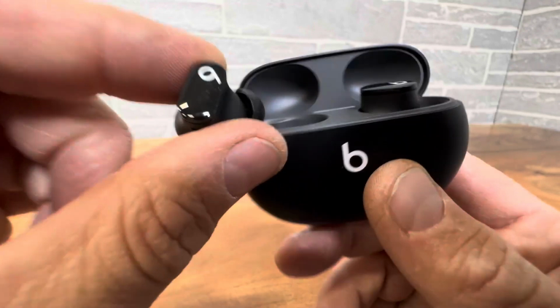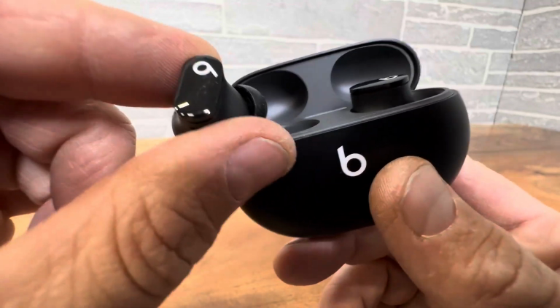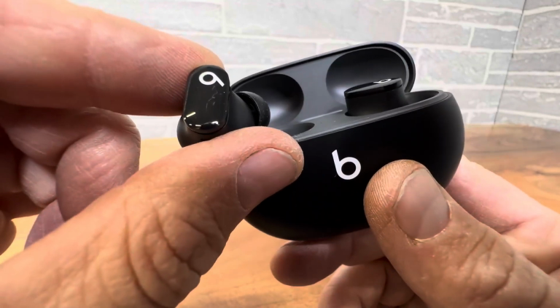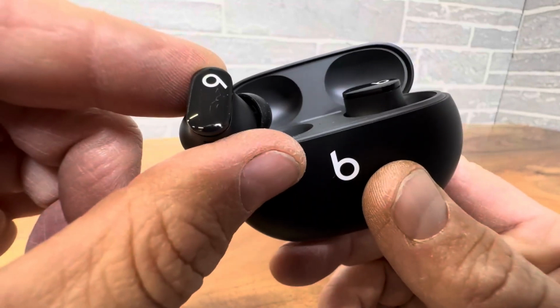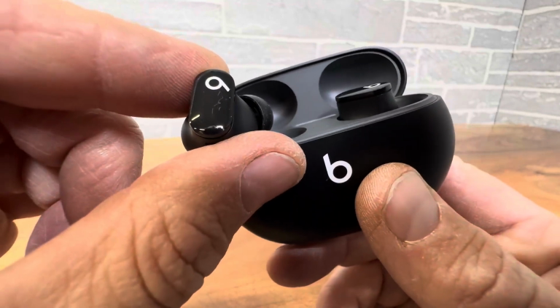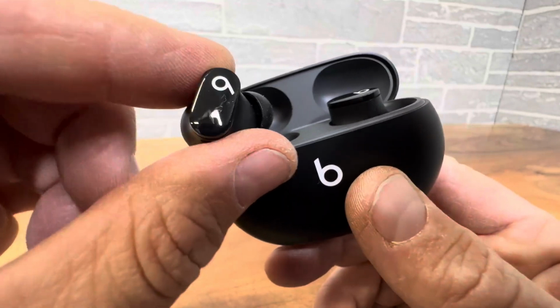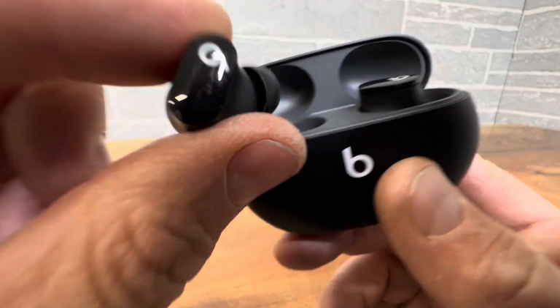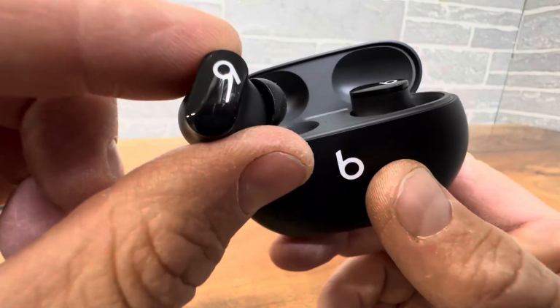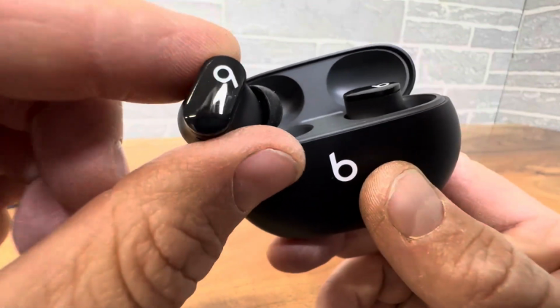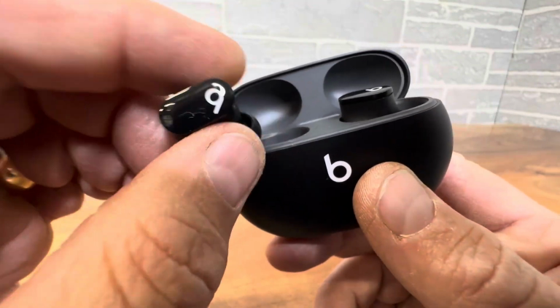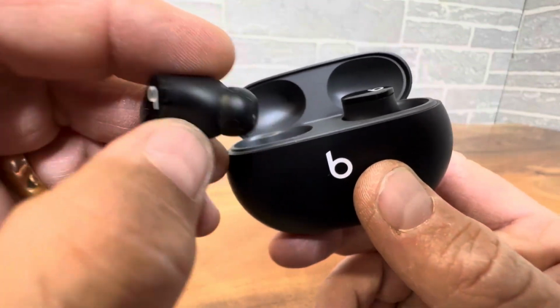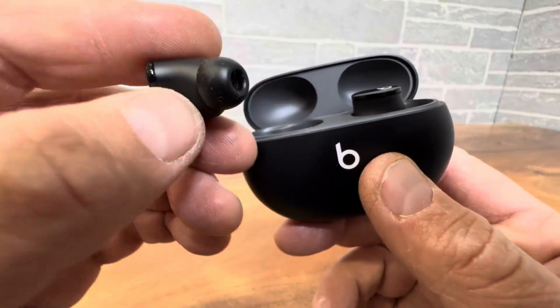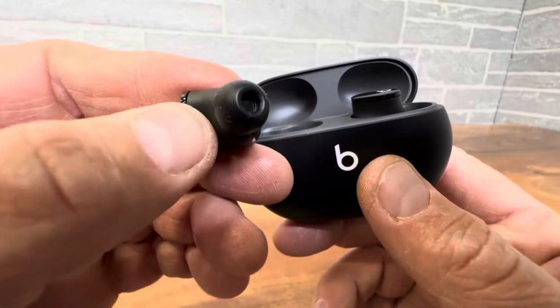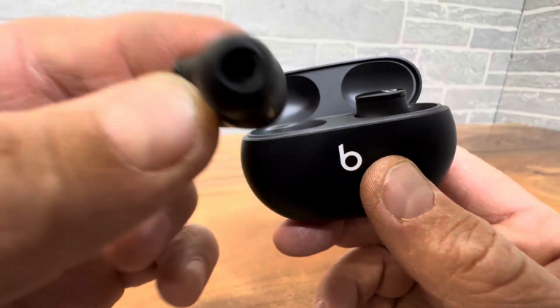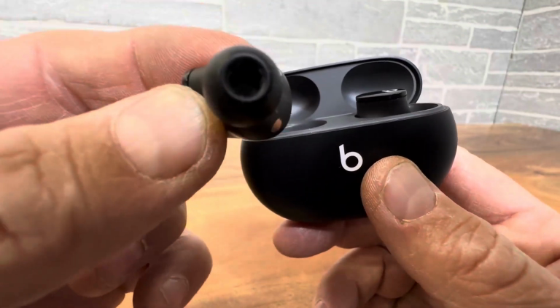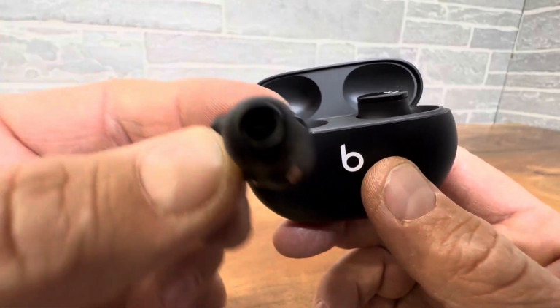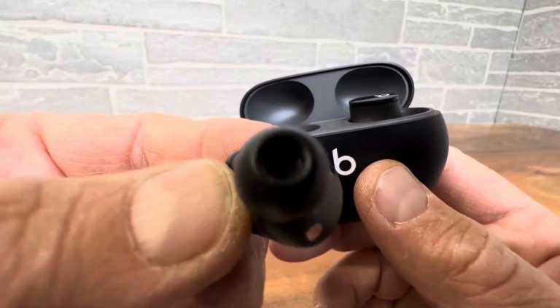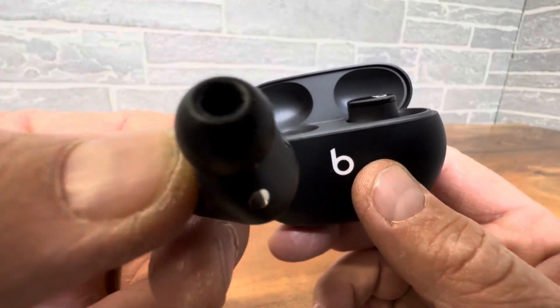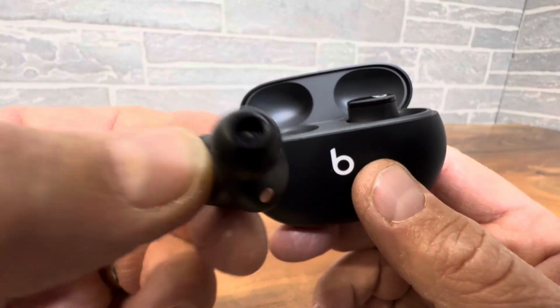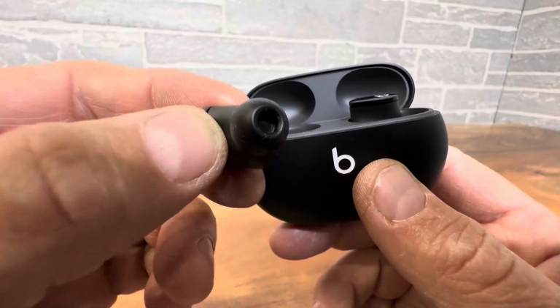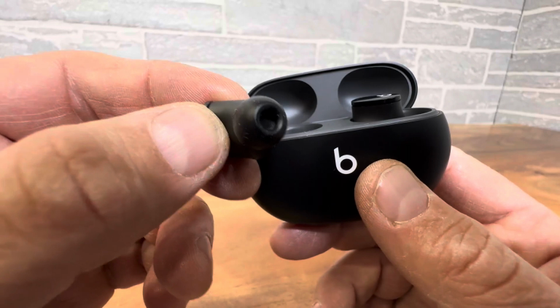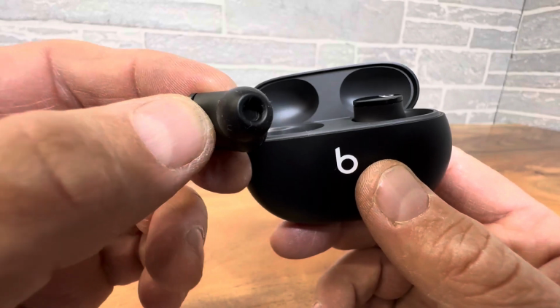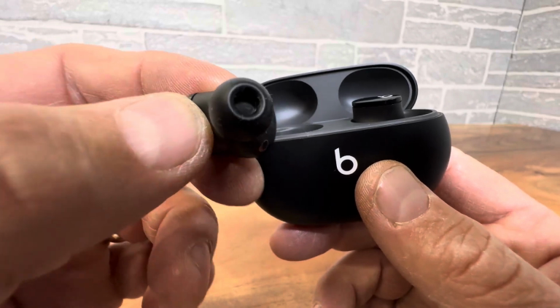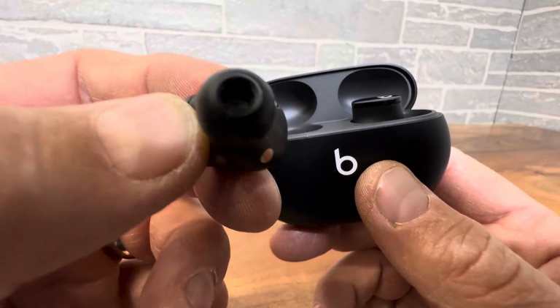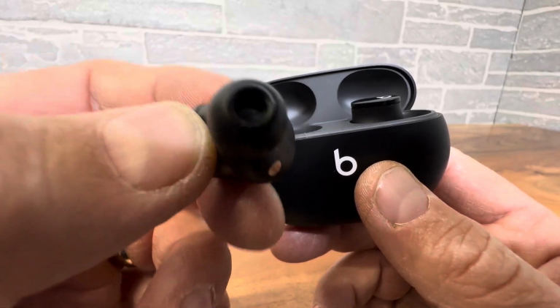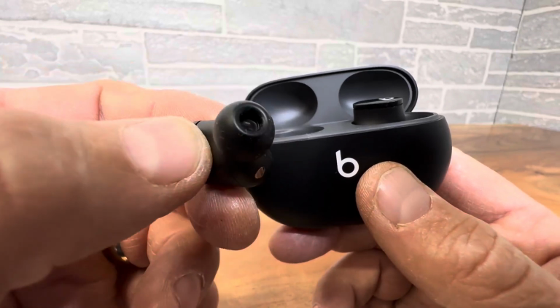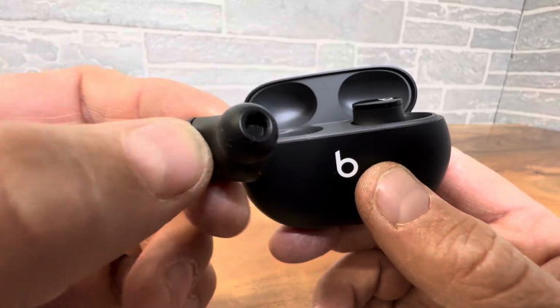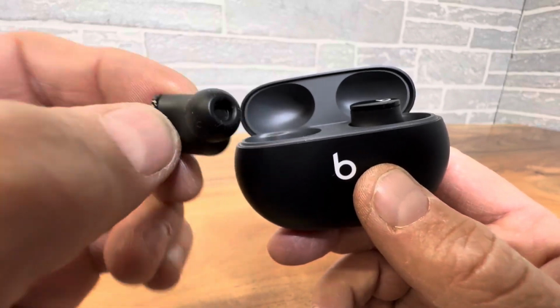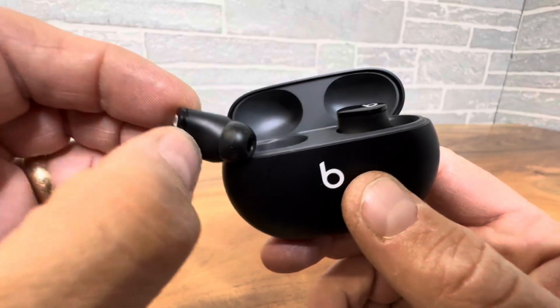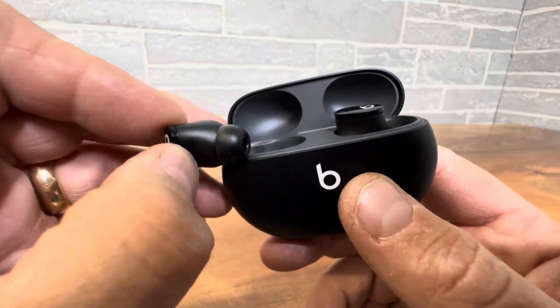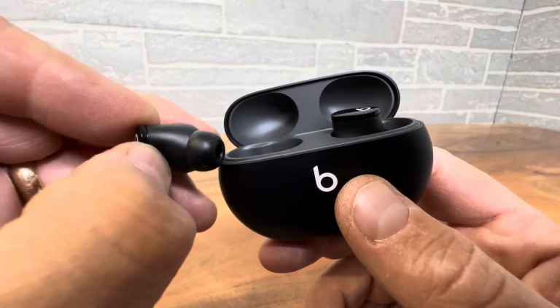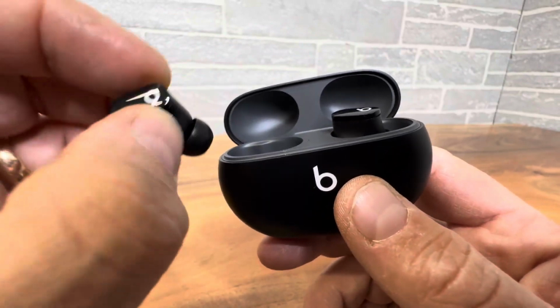This is the classic black — keep it simple, keep it slick. You can wear these with sweatpants or a suit, it doesn't matter.